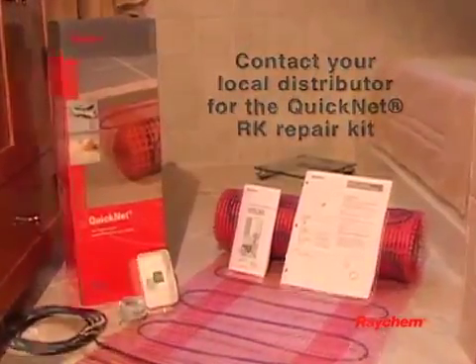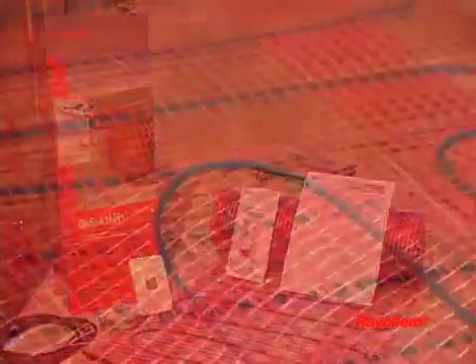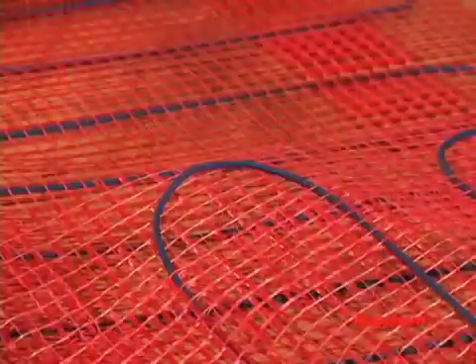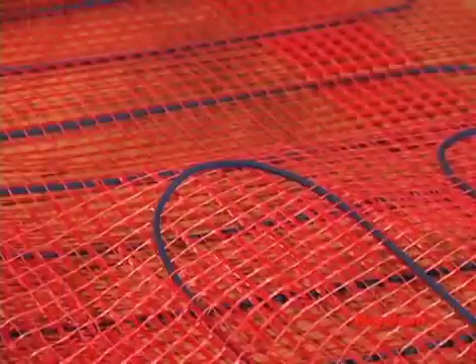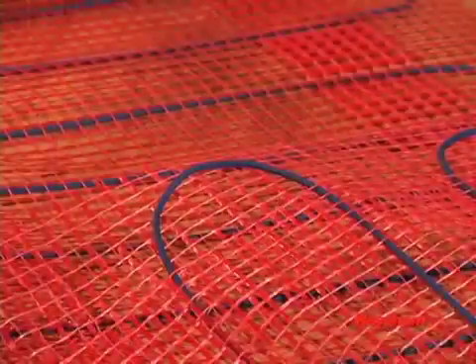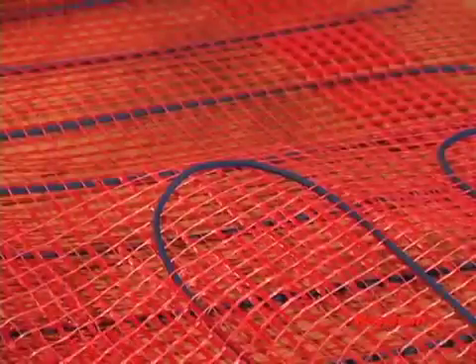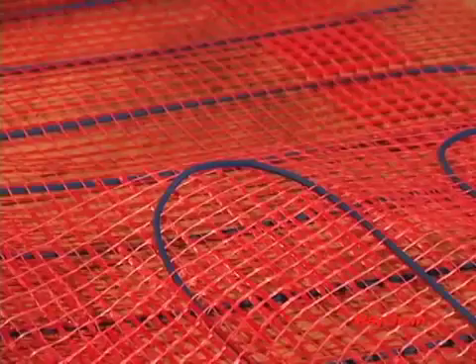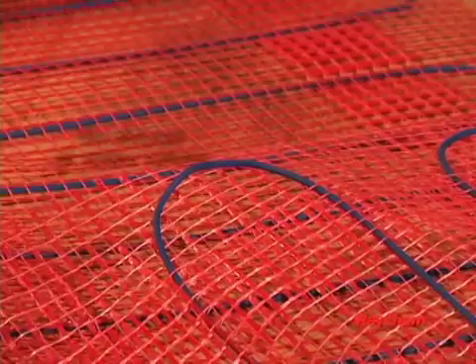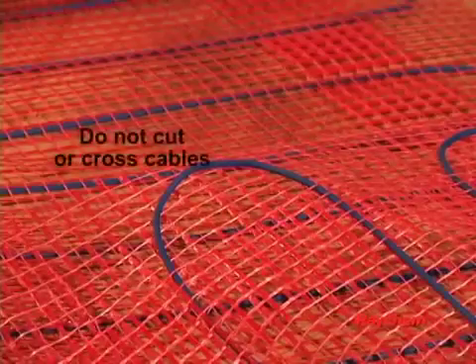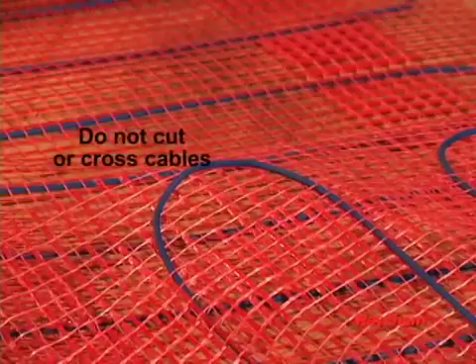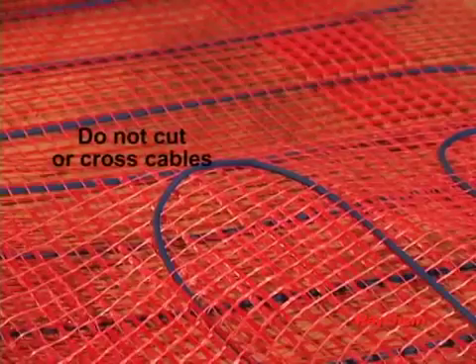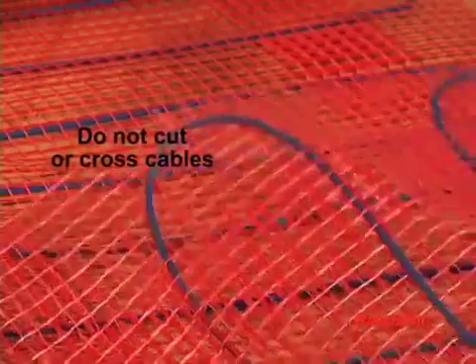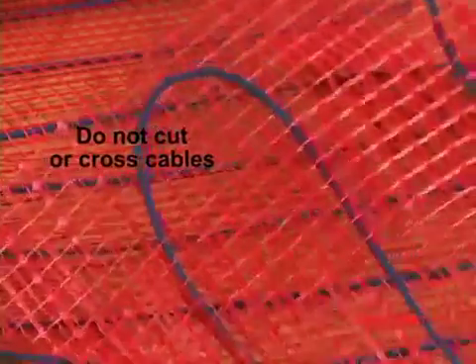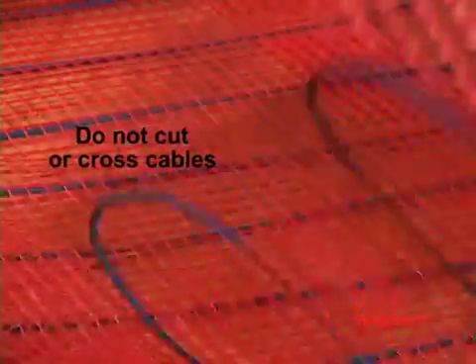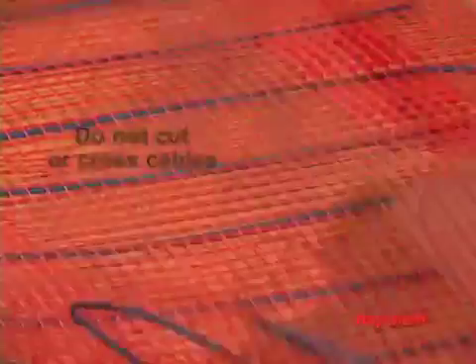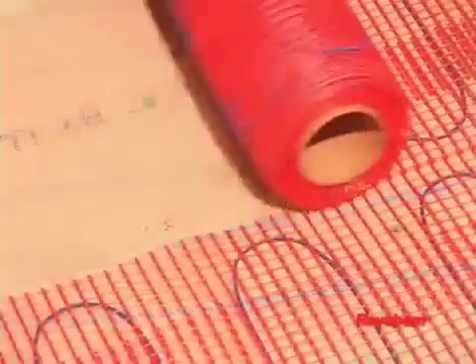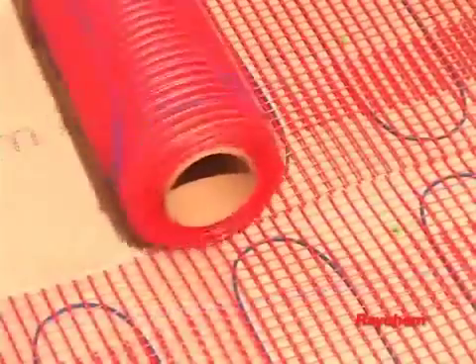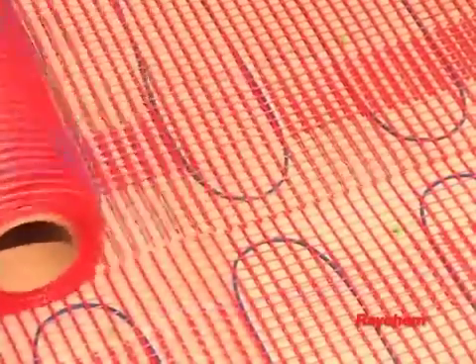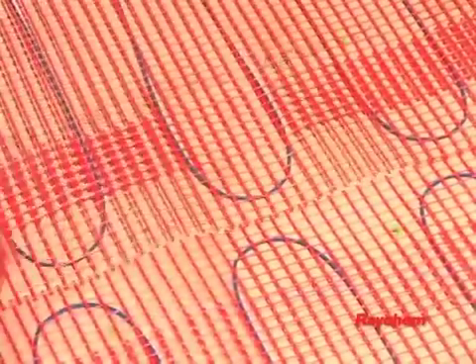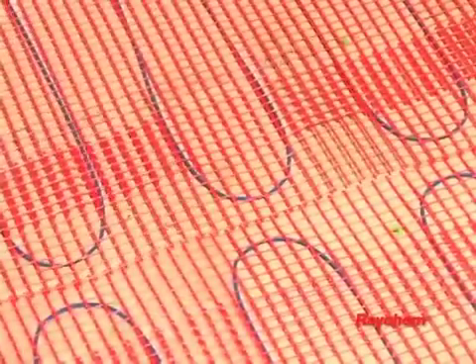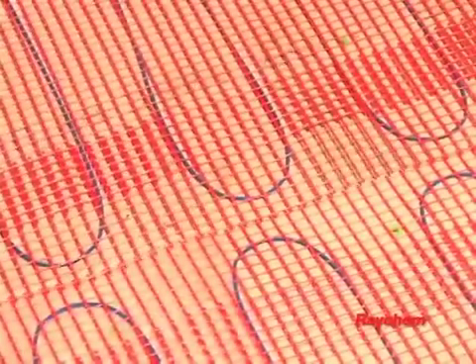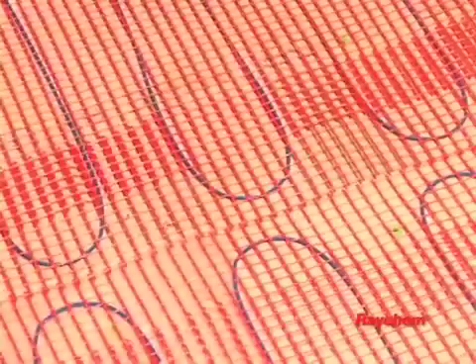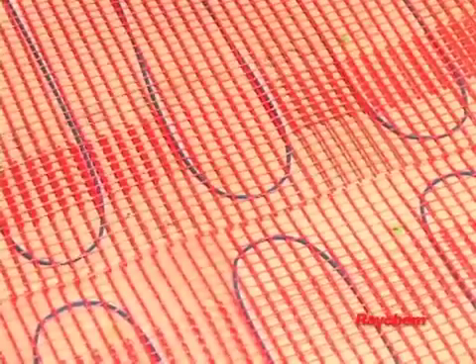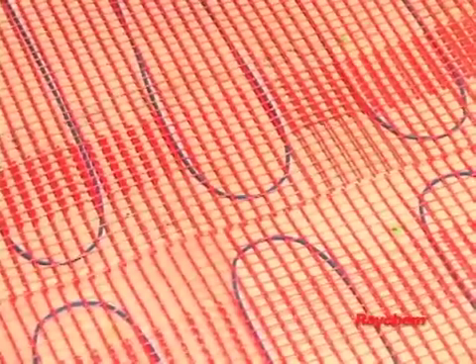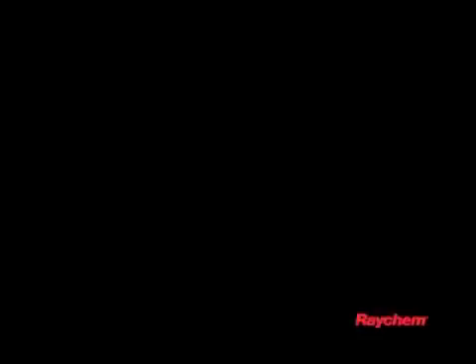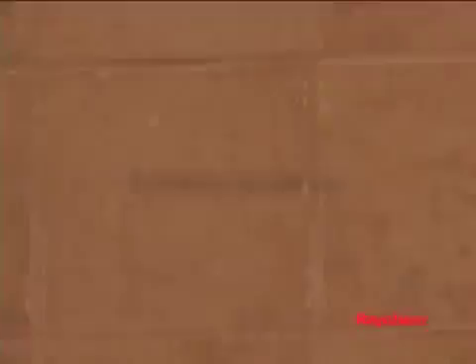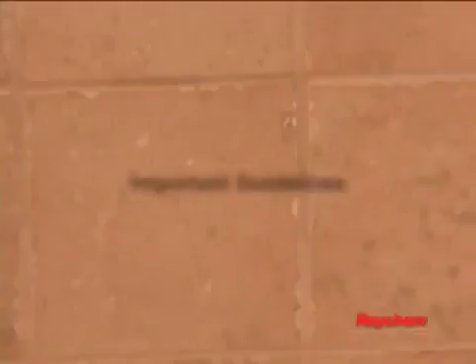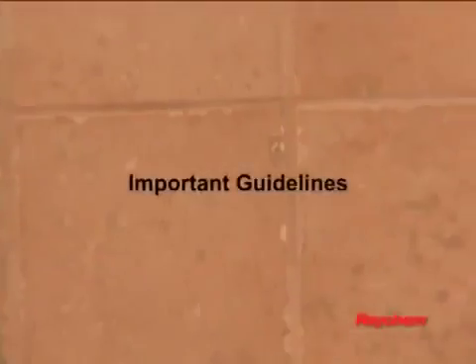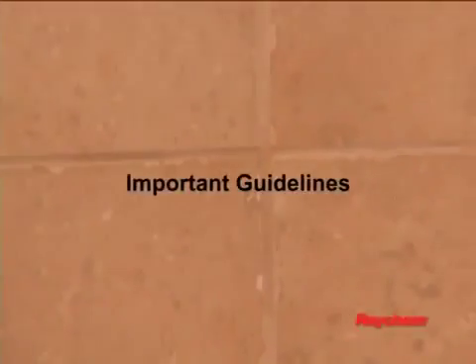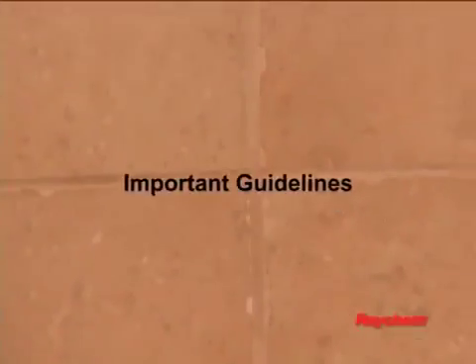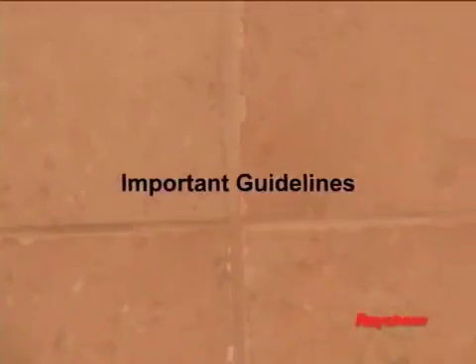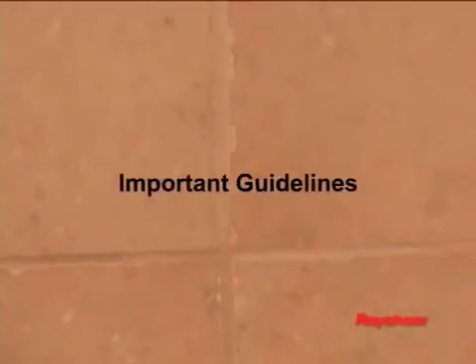The QuickNet heating cable cannot be cut, crossed over itself, or installed closer than the spacing in the mat. Note these important guidelines when installing the QuickNet mat.